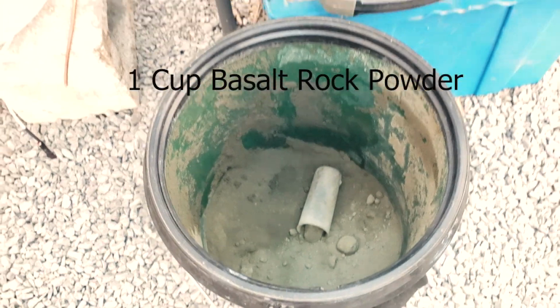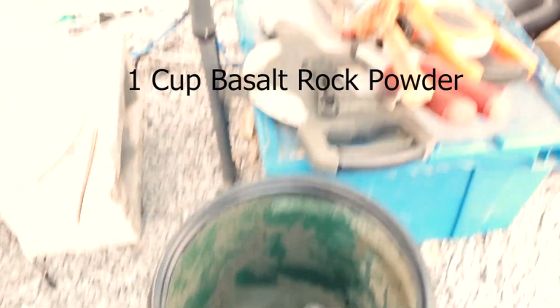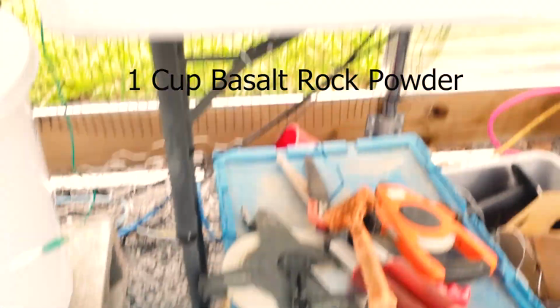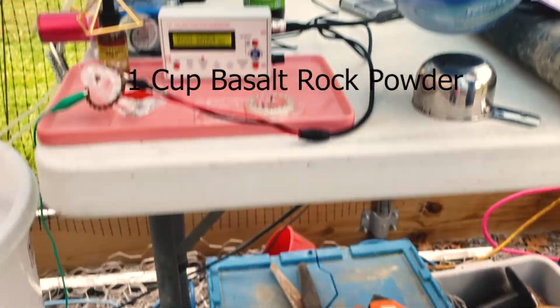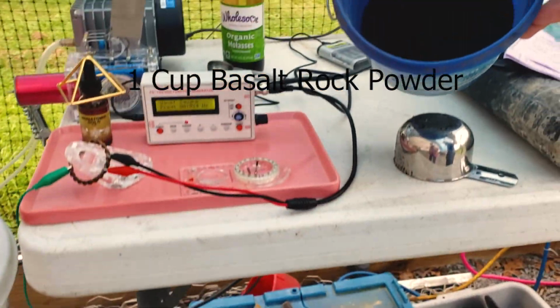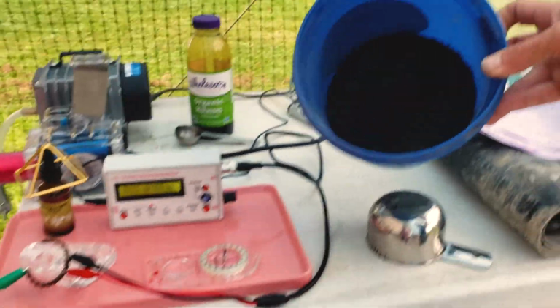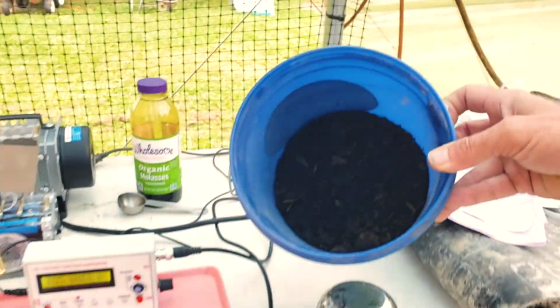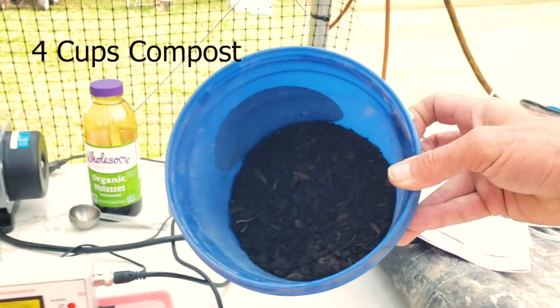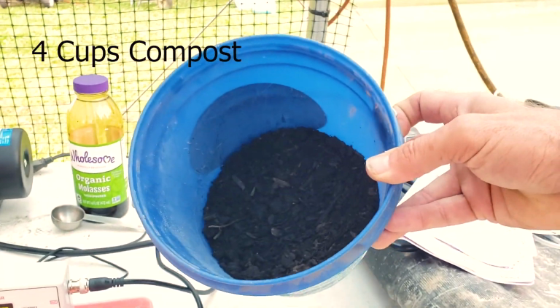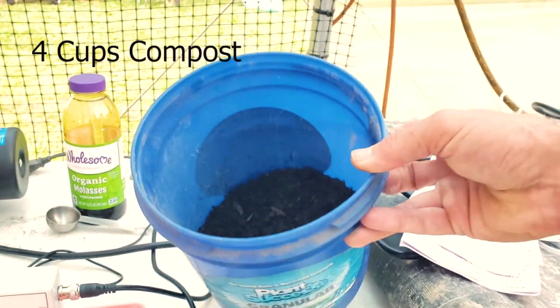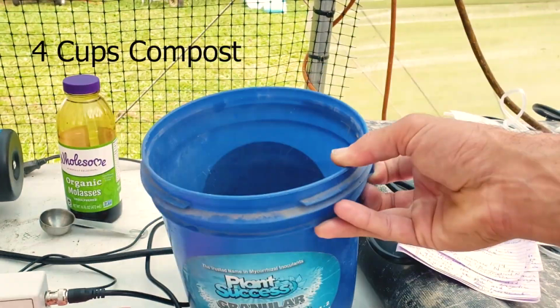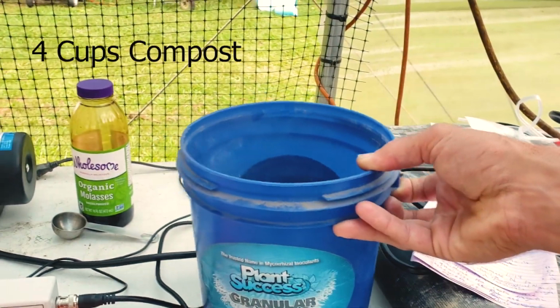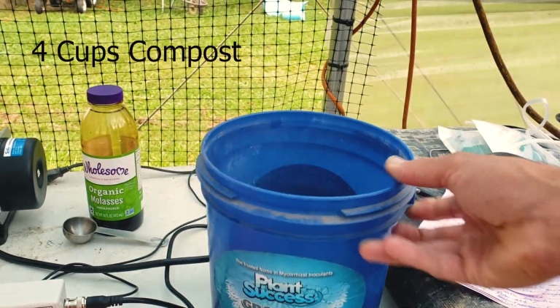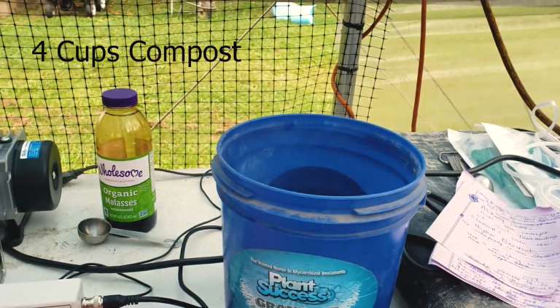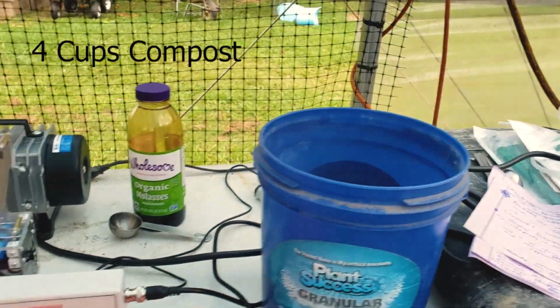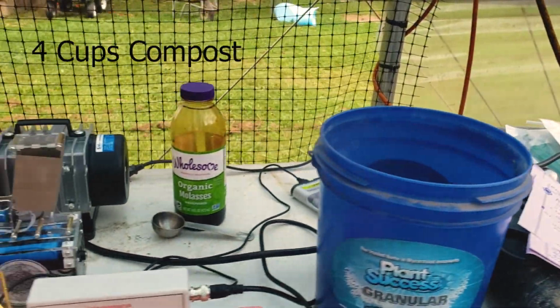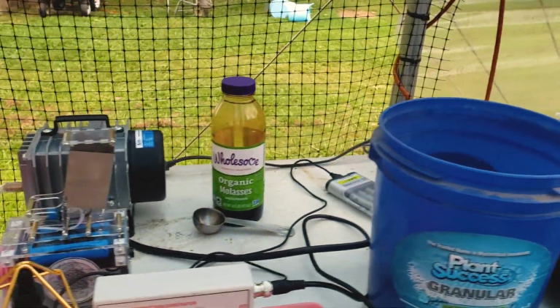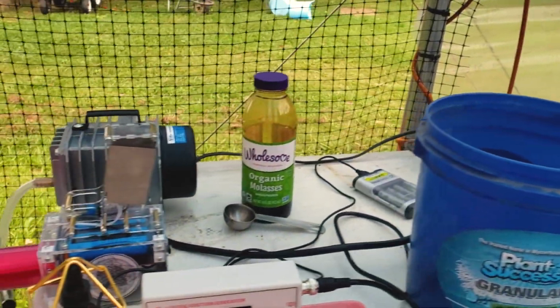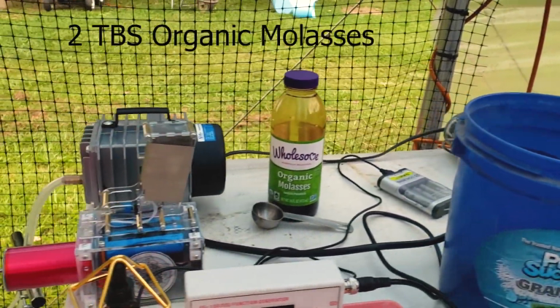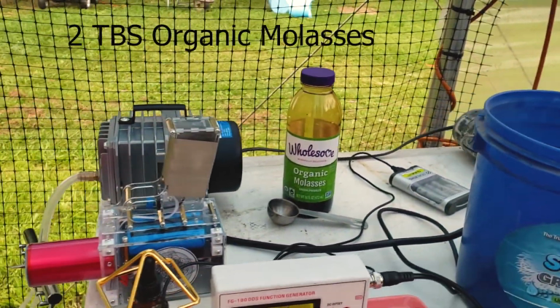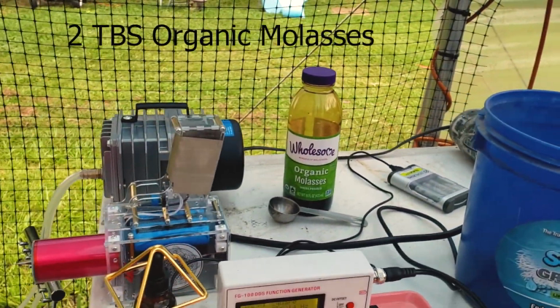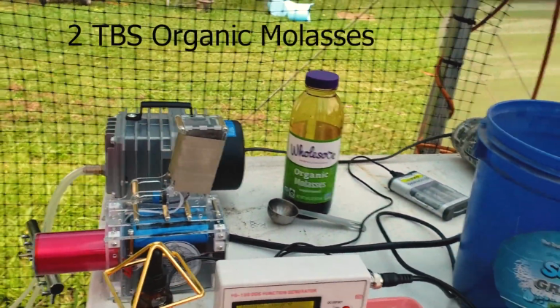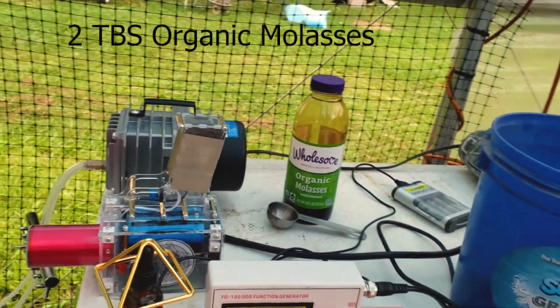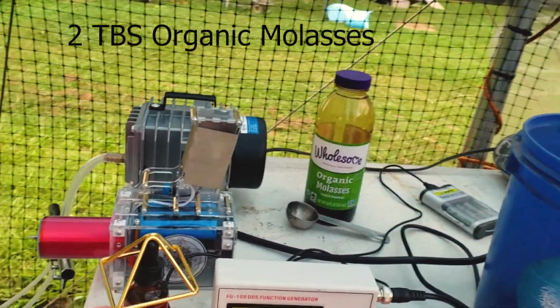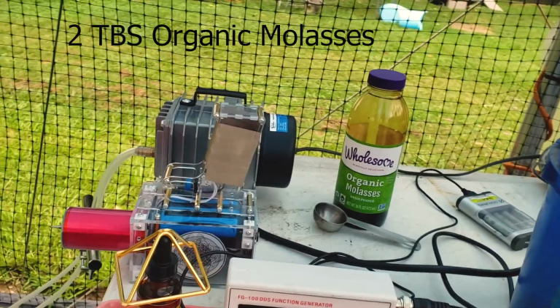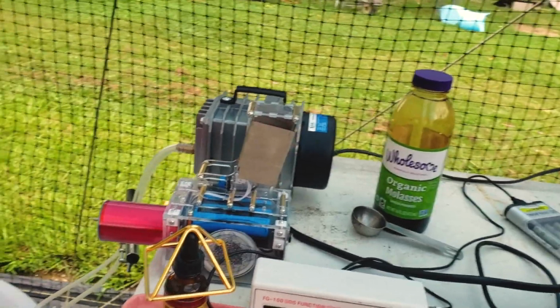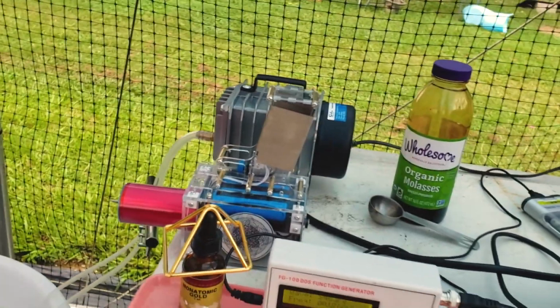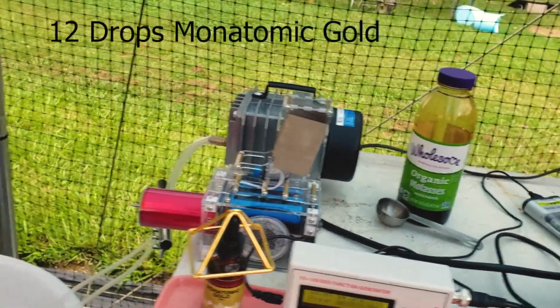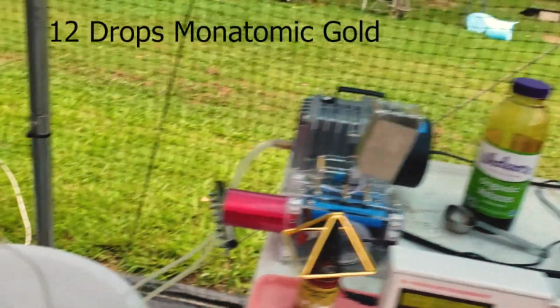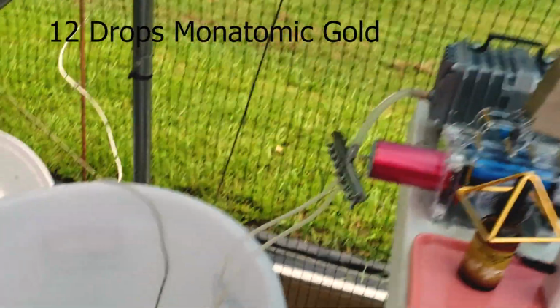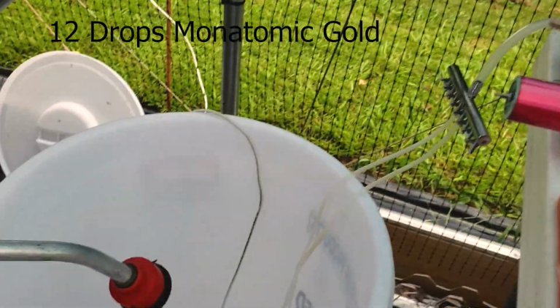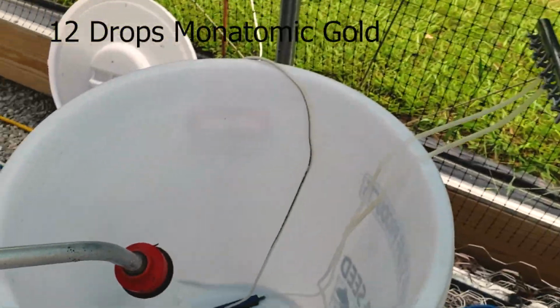This is our paramagnetic basalt powder, and this is our vegetative waste compost. We have some organic molasses in the mix, as well as some monatomic gold.